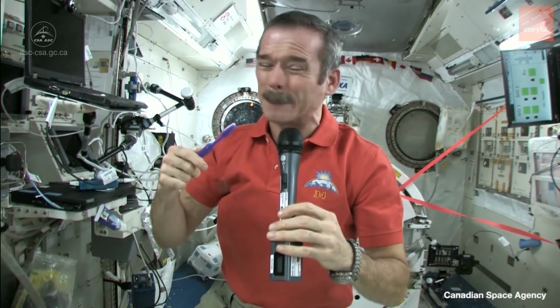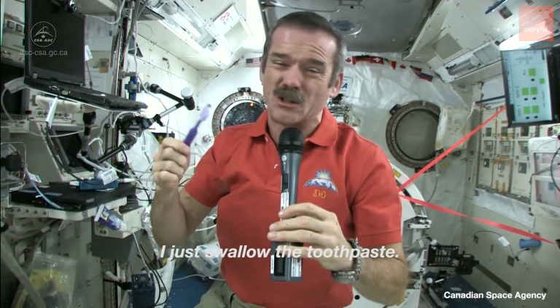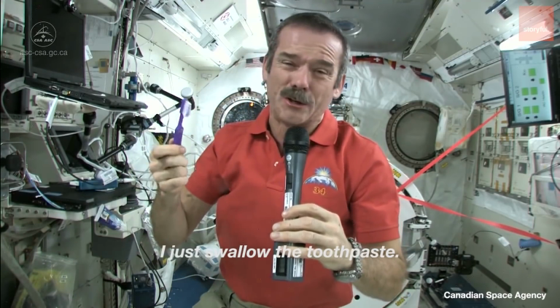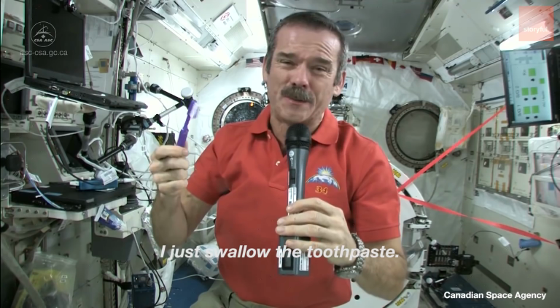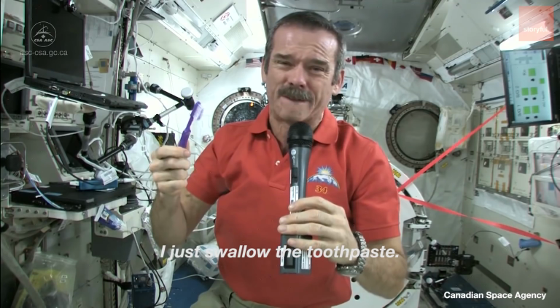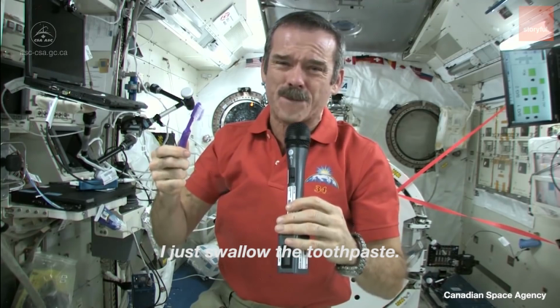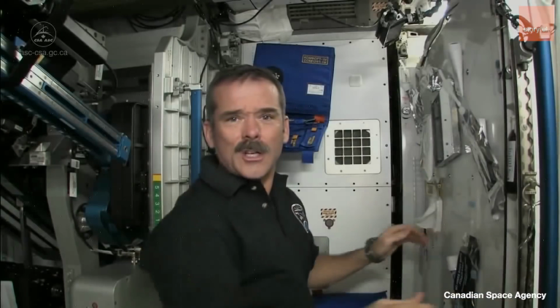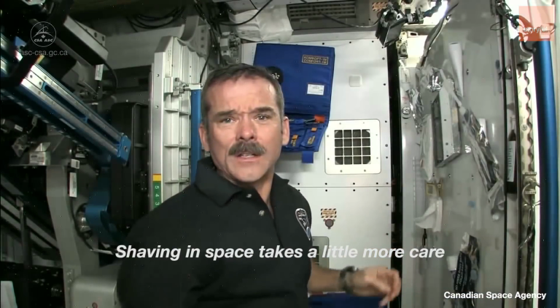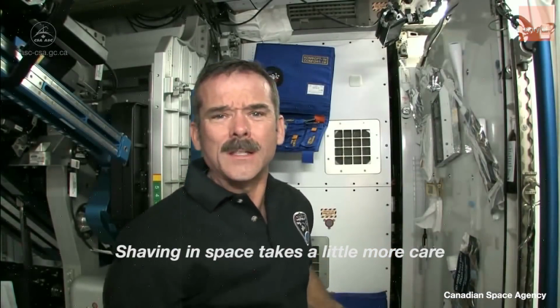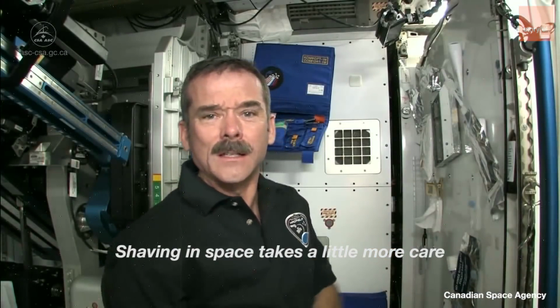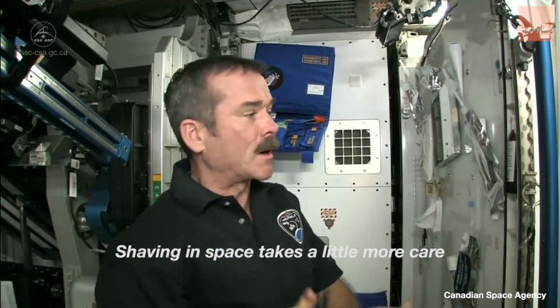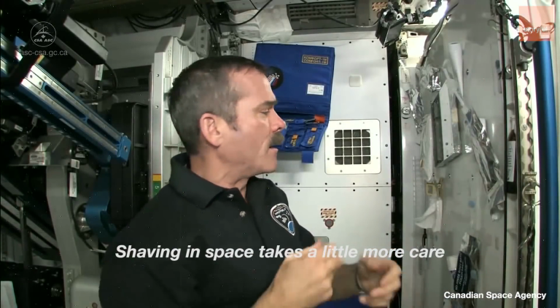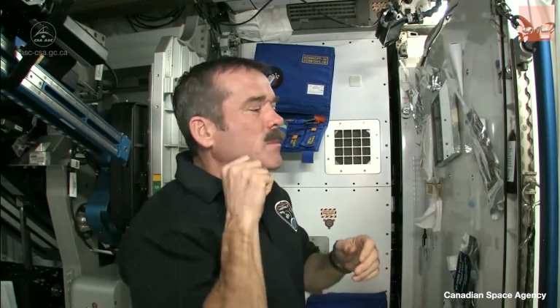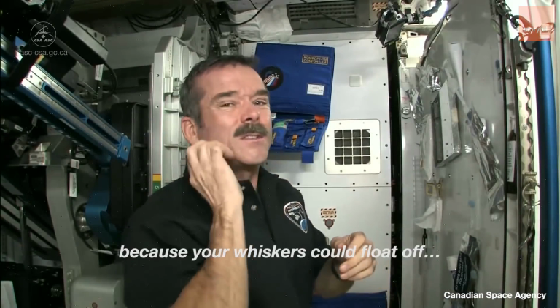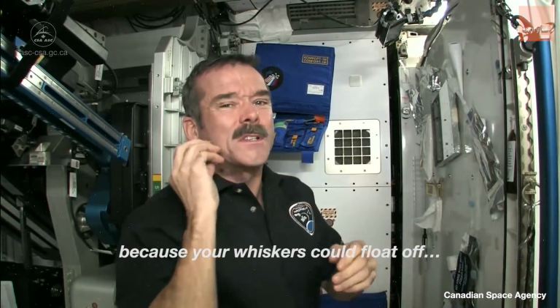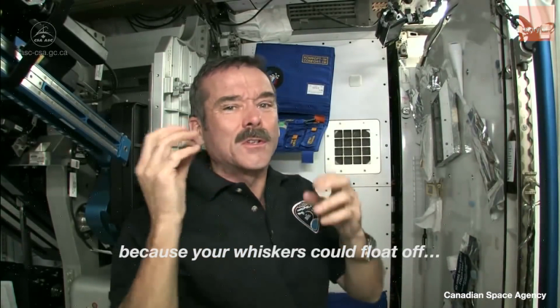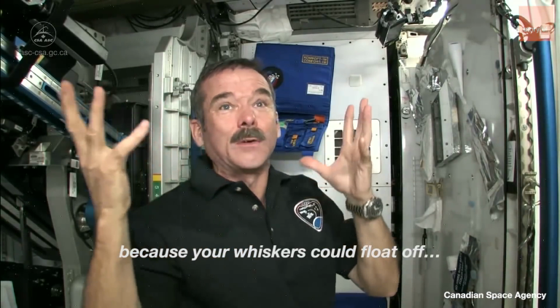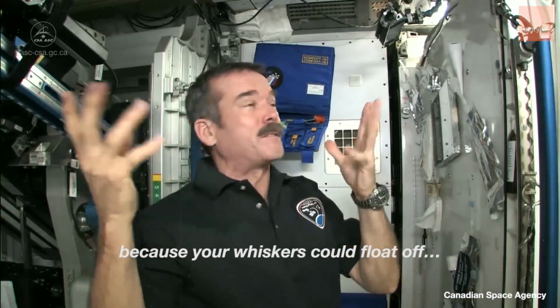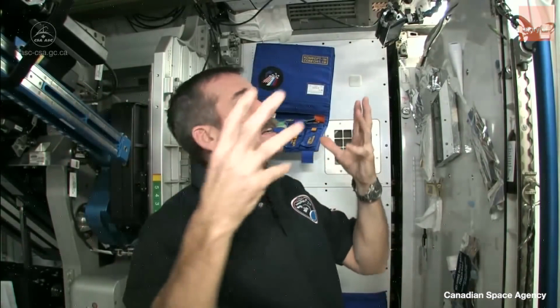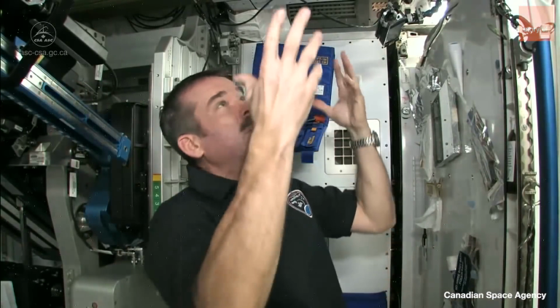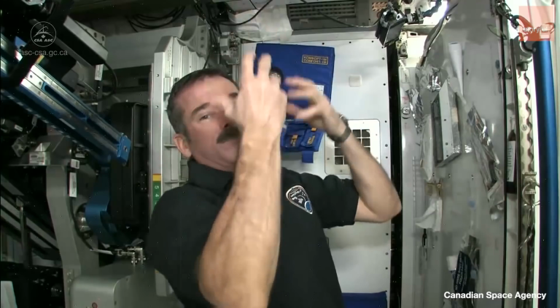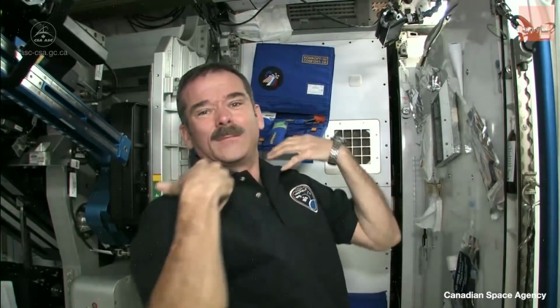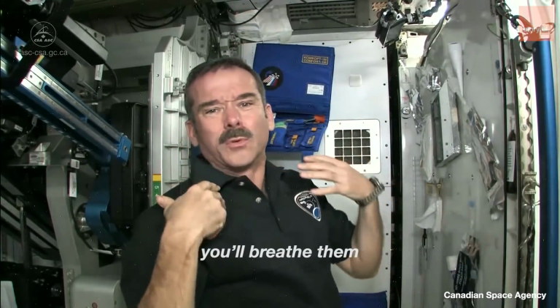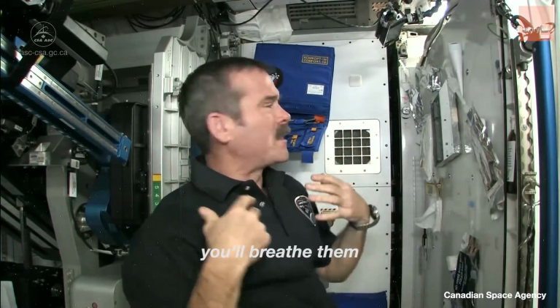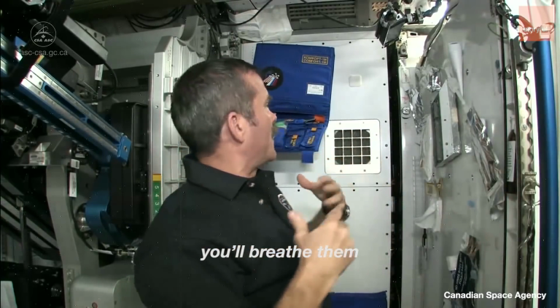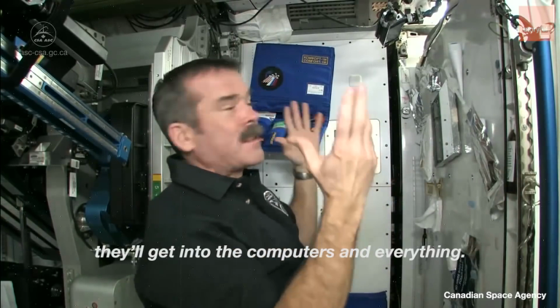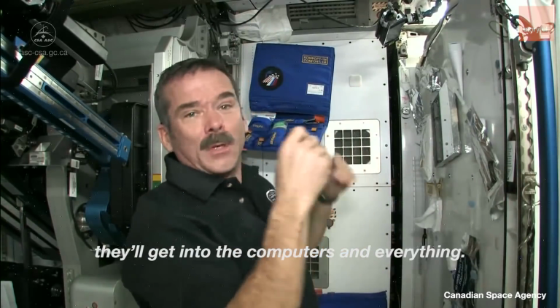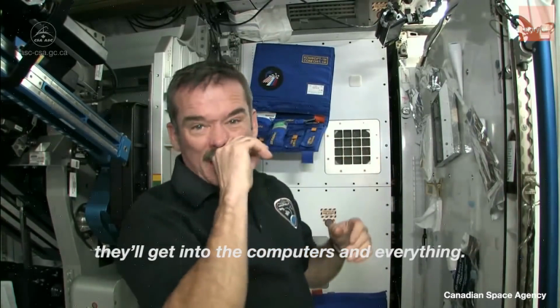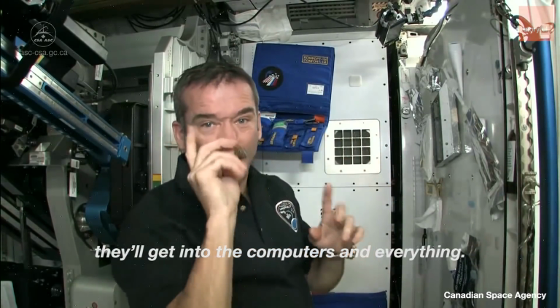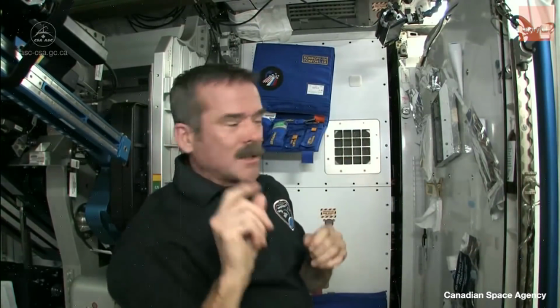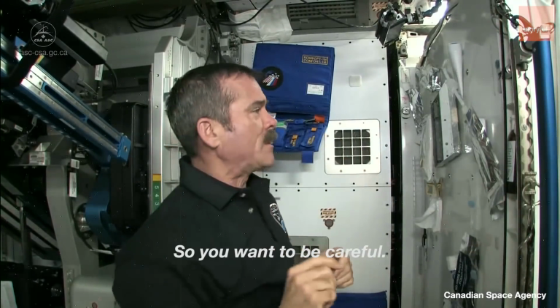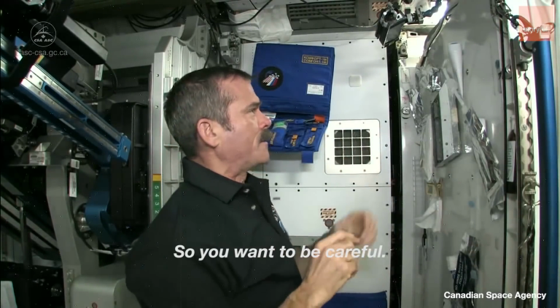I just swallowed the toothpaste. Shaving in space takes a little more care, because your whiskers could float off, and they'll end up in the air, get into the computers and everything. So you want to be careful.